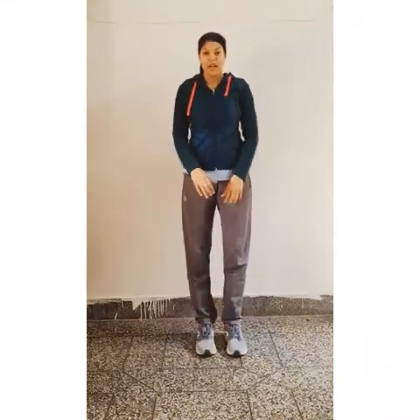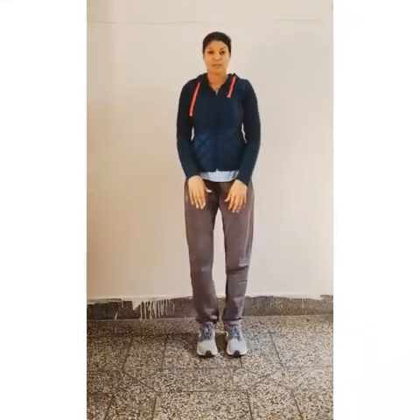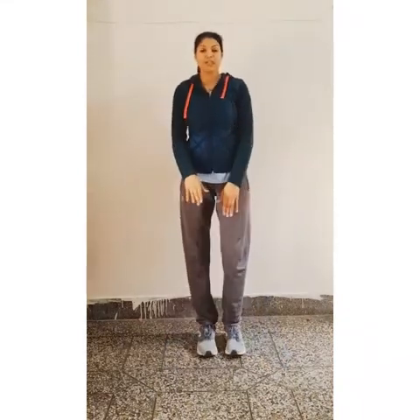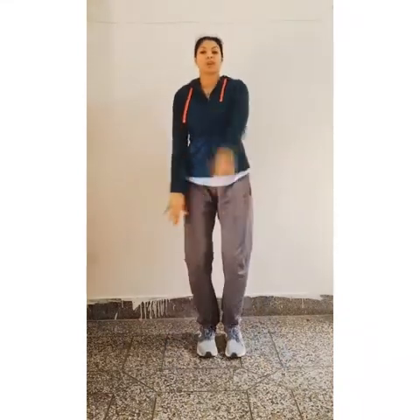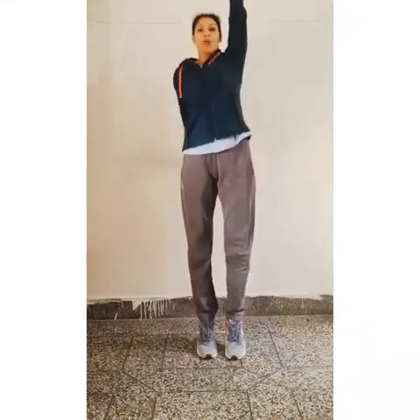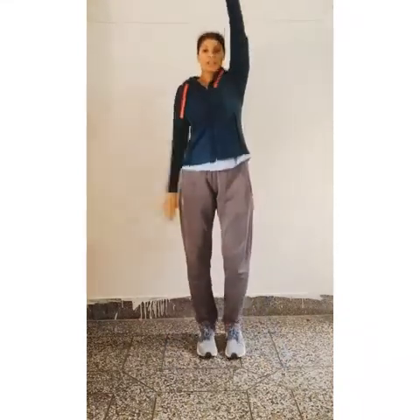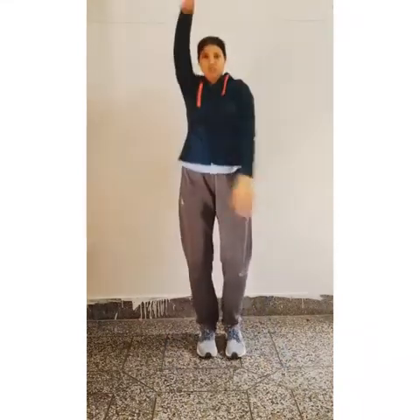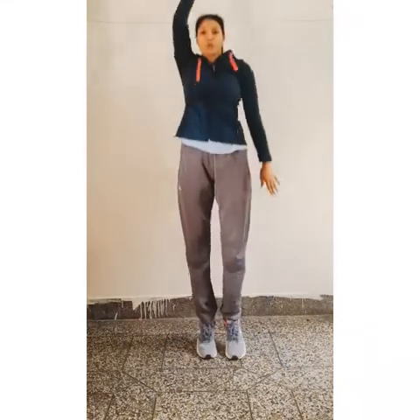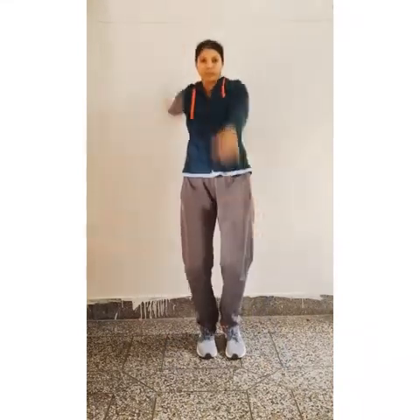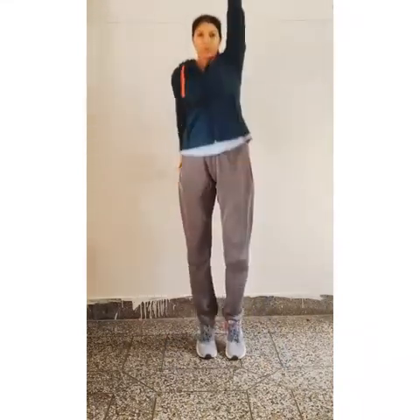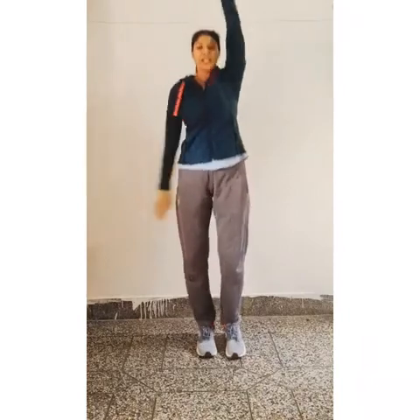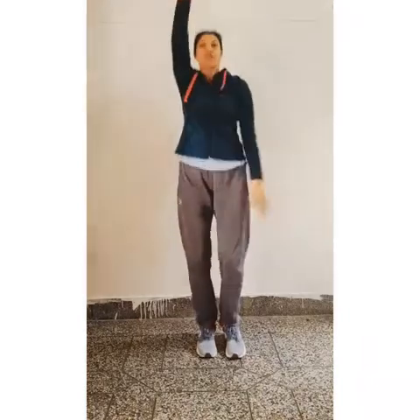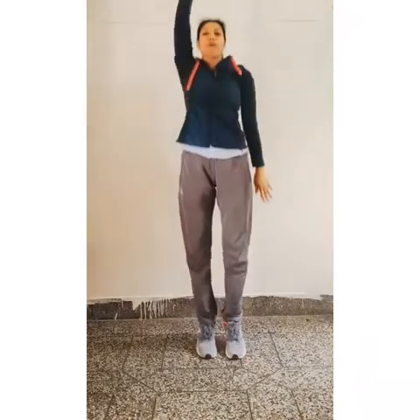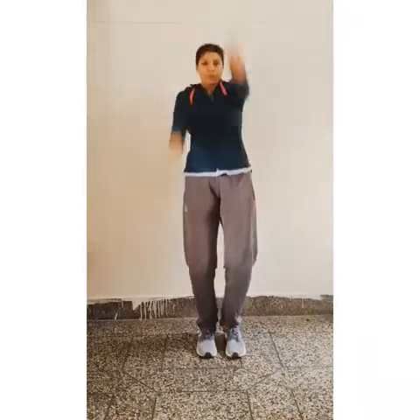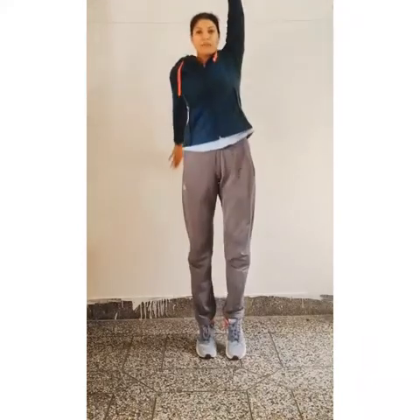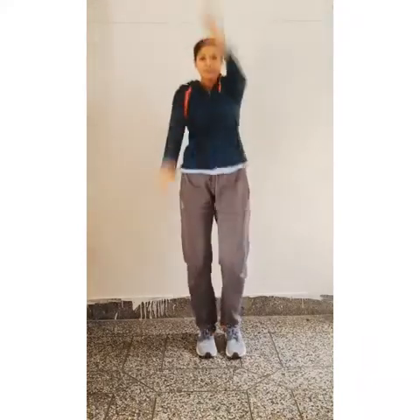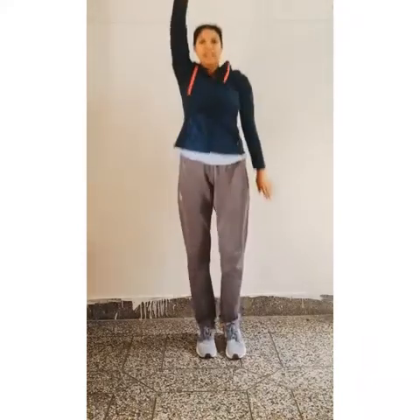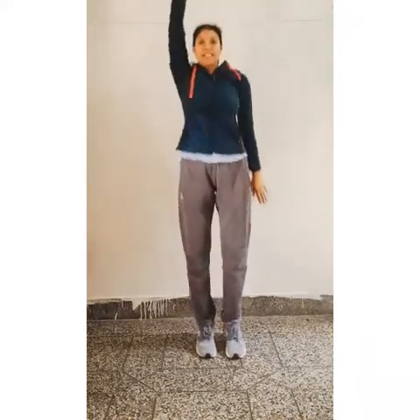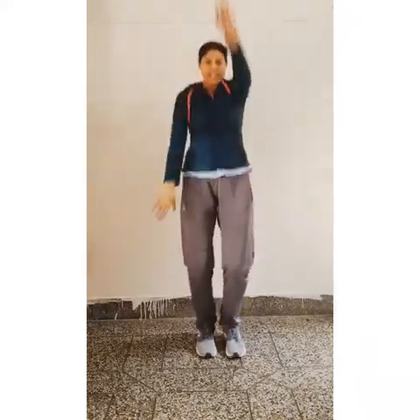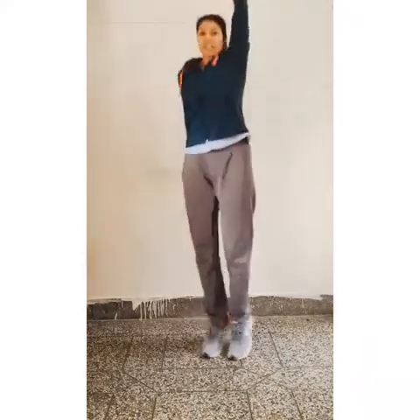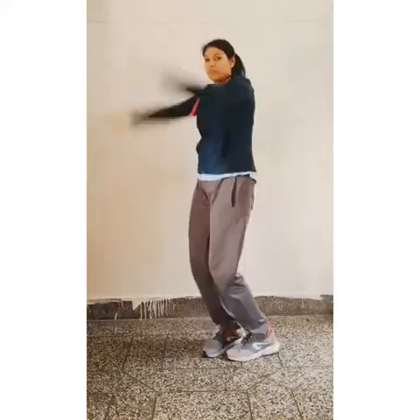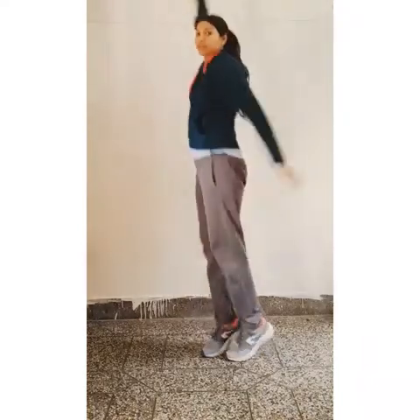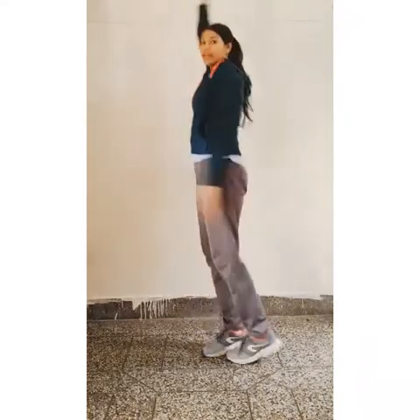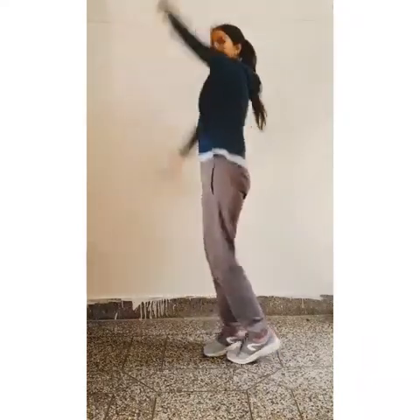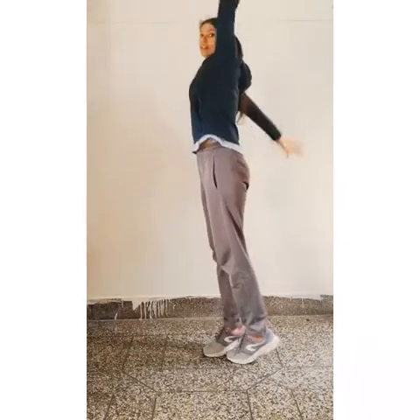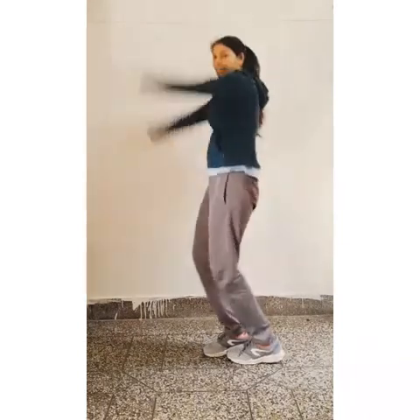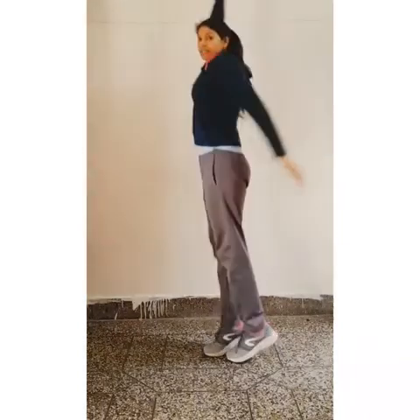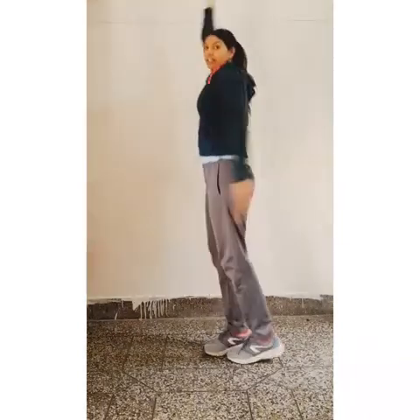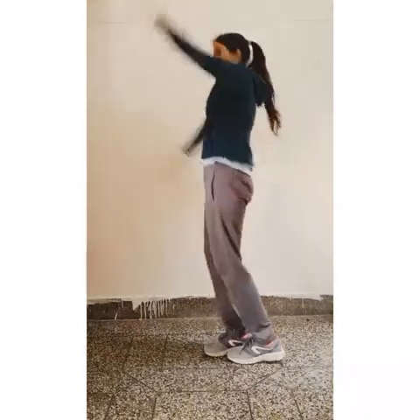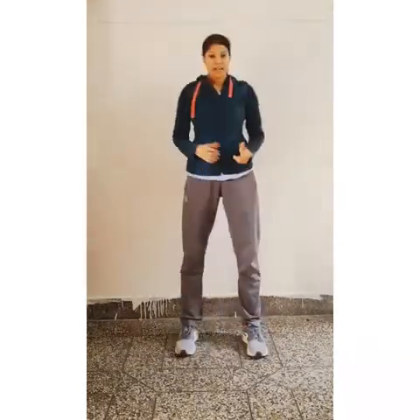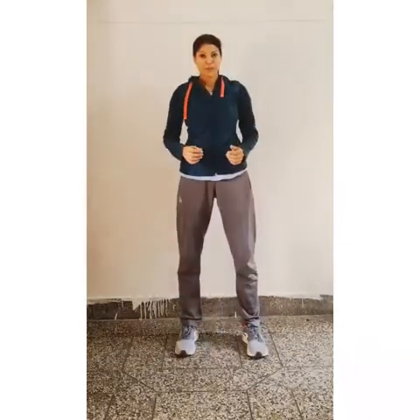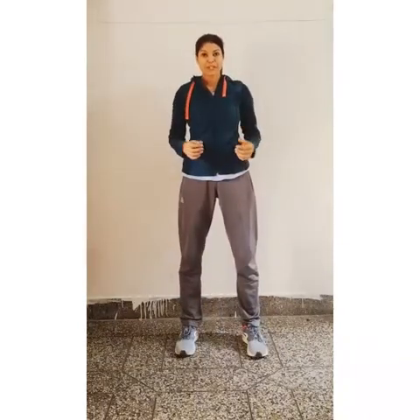Now forward arm rotation. Arm stretching. 1, 2, 3, 4, 5, 6, 7, 8, 9, 10.